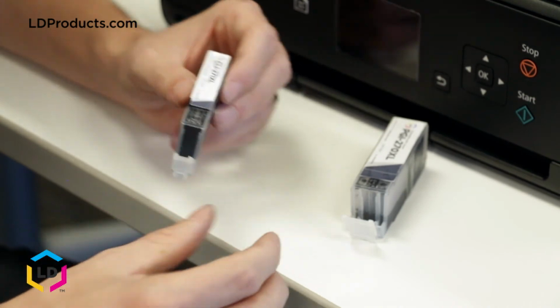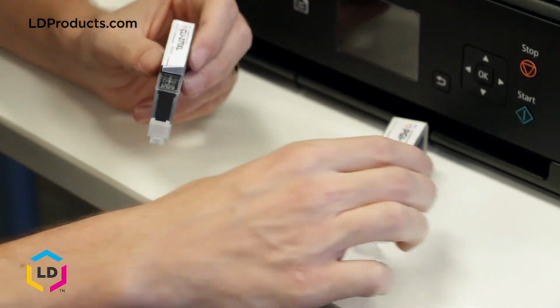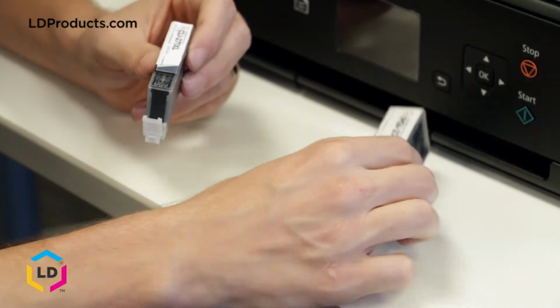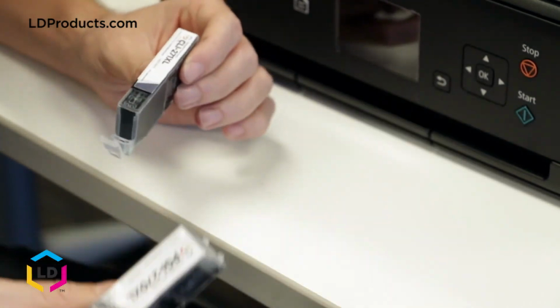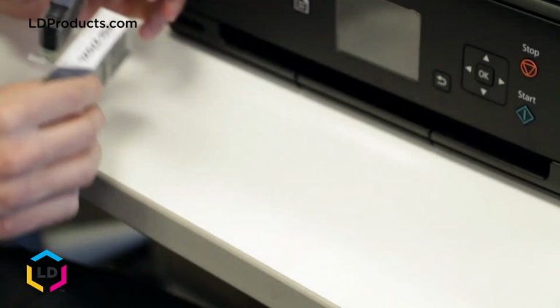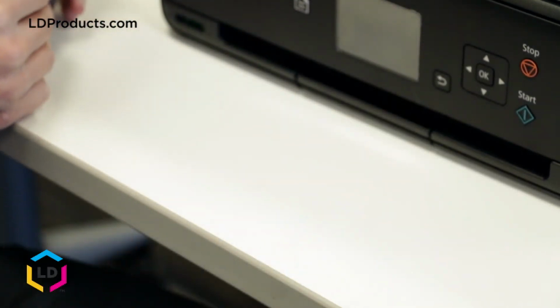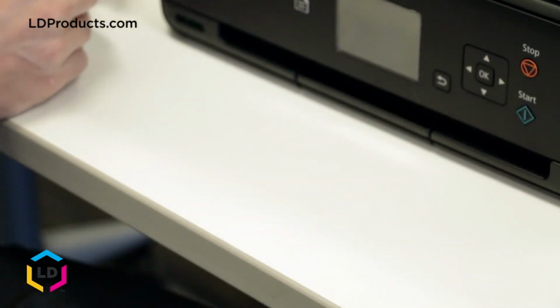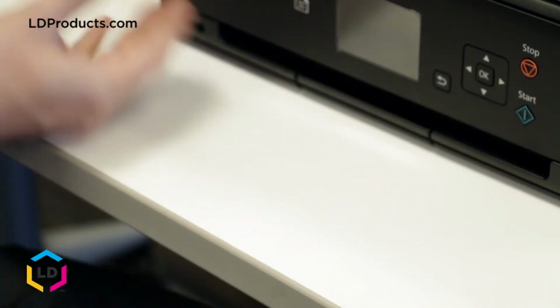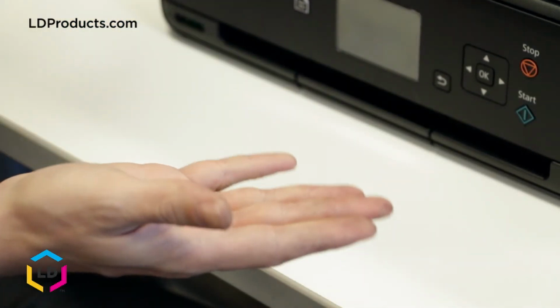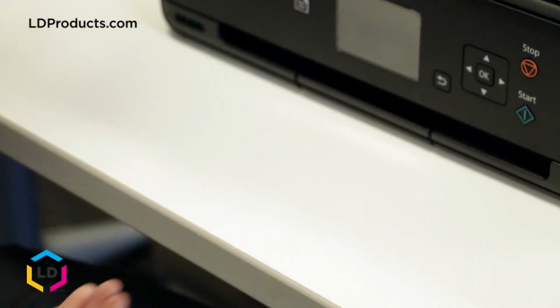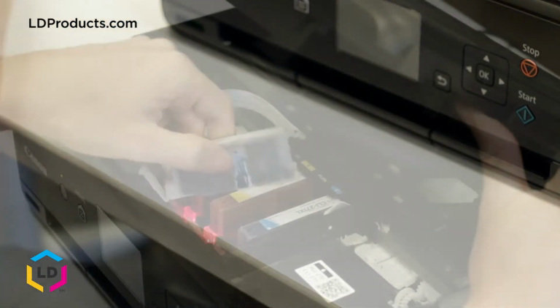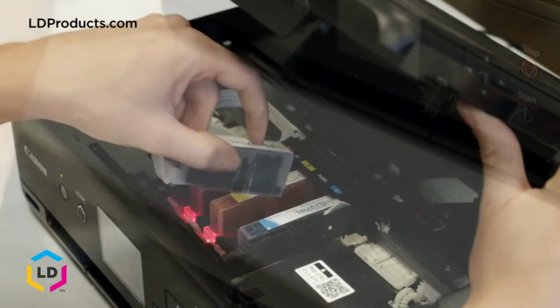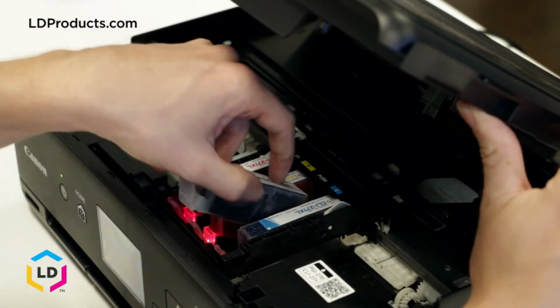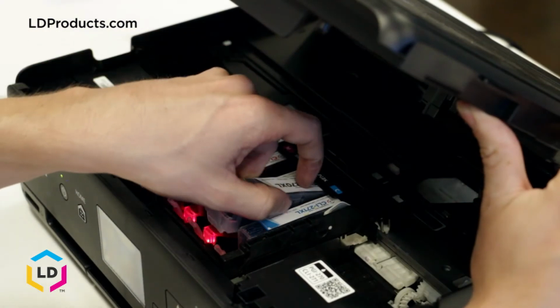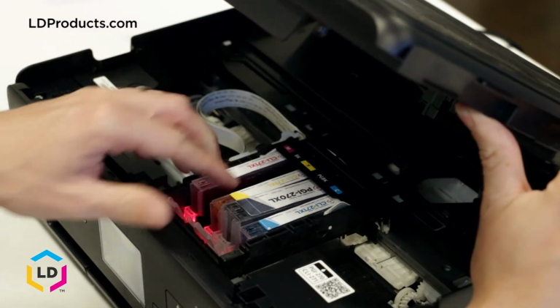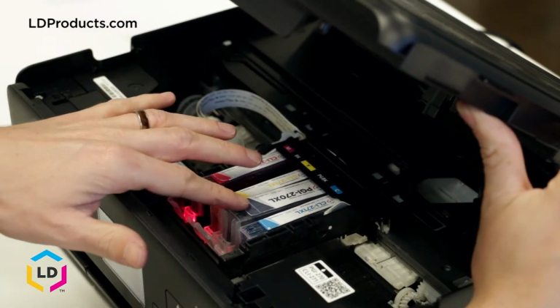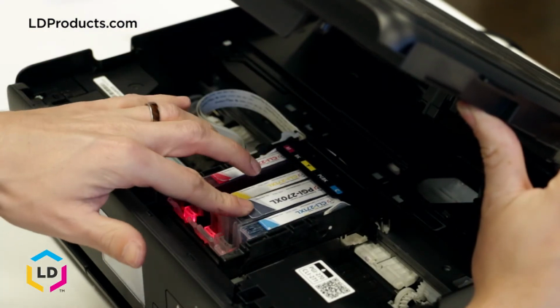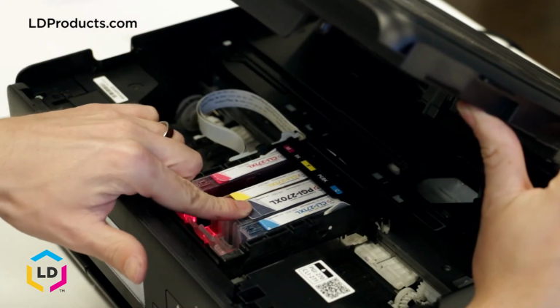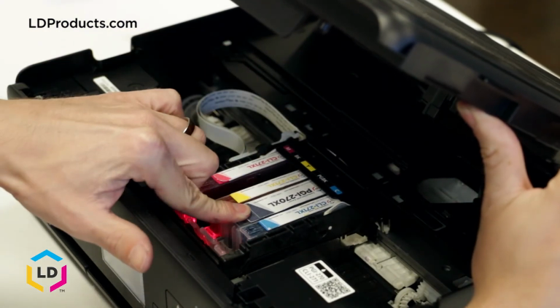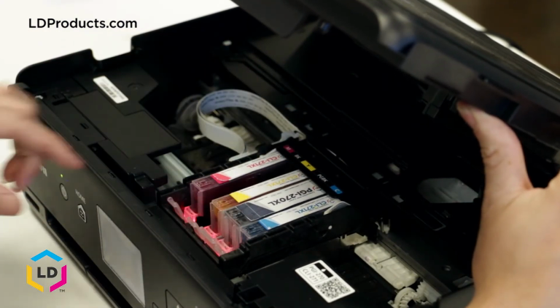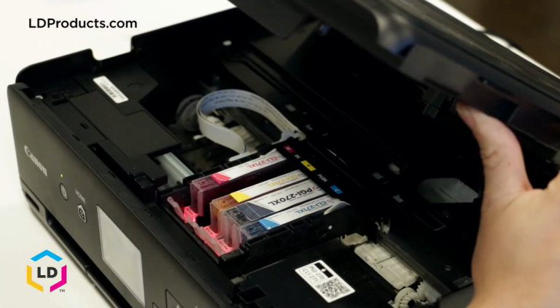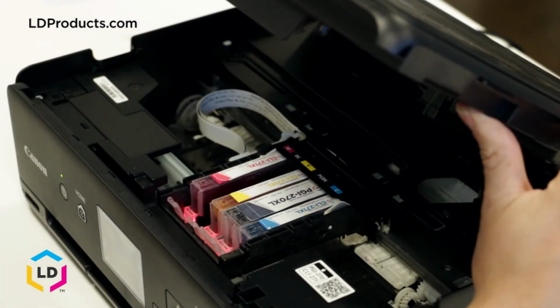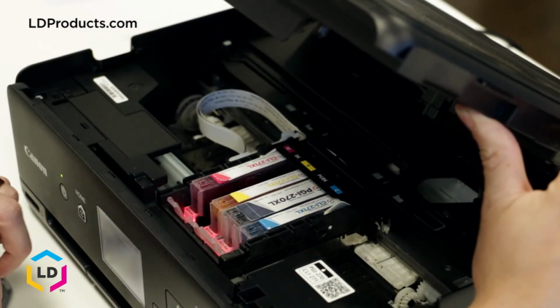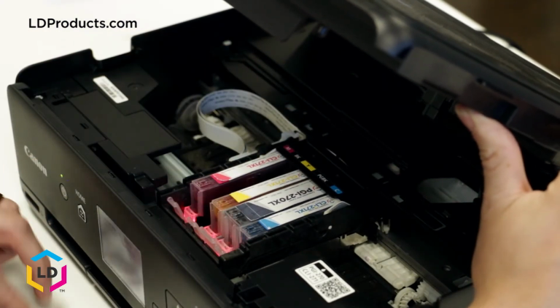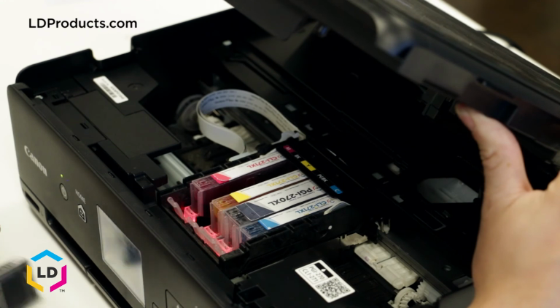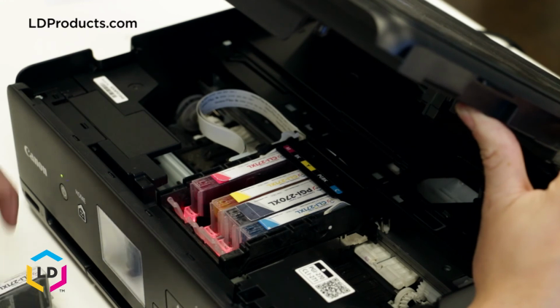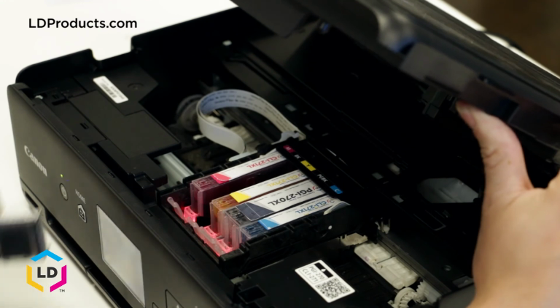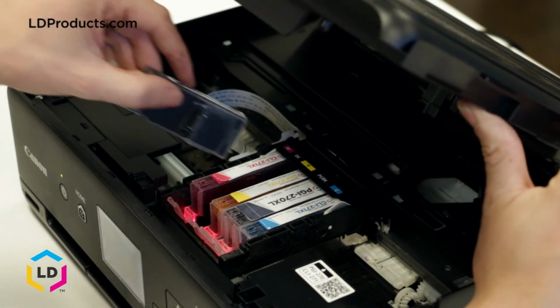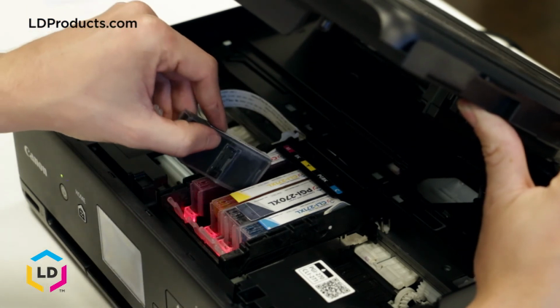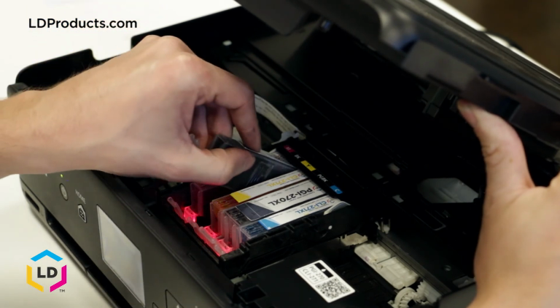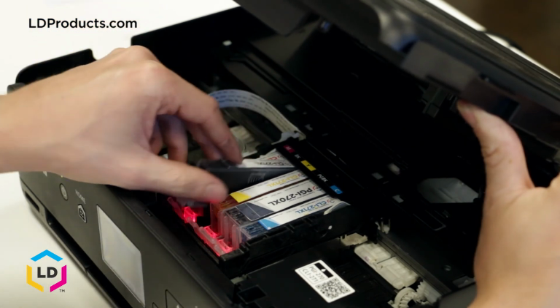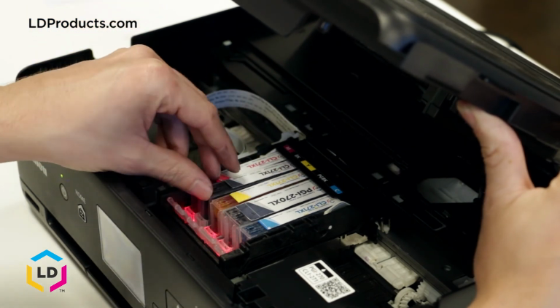Most Canon printers, like the Canon PIXMA TS5020 we have here, require both the black and photo black cartridge. If your printer has five cartridge slots, there's a good chance that it requires both a black cartridge and a photo black cartridge.